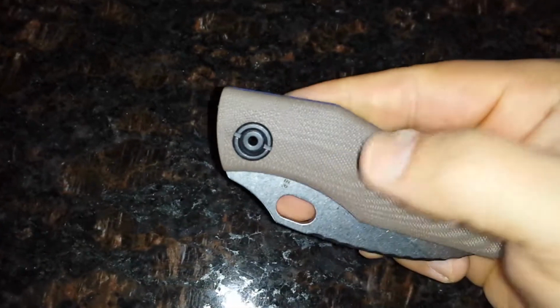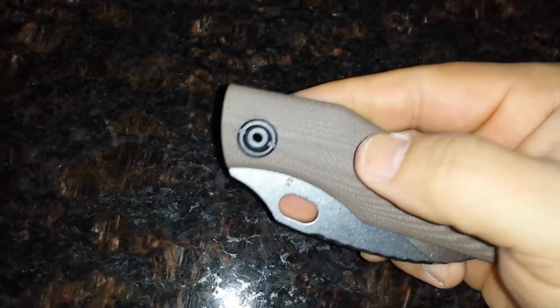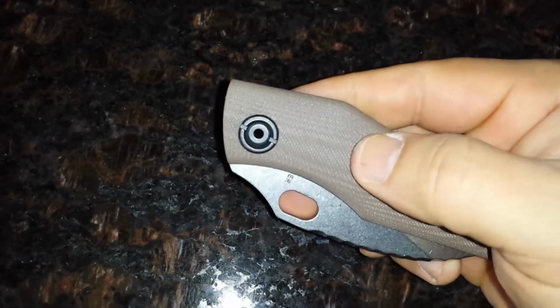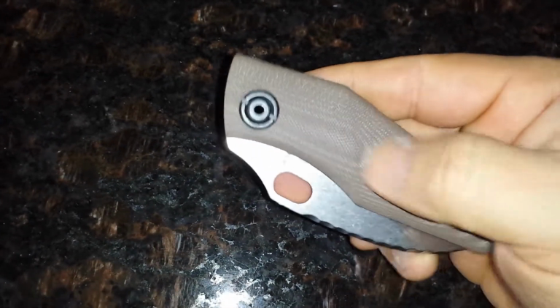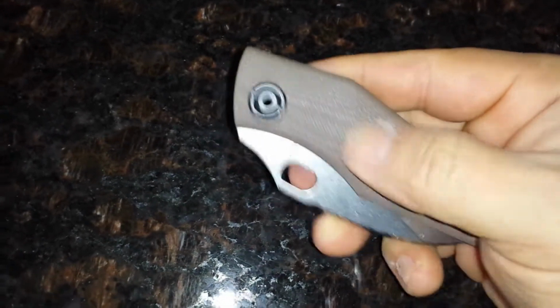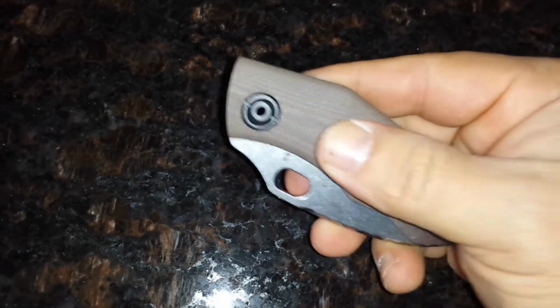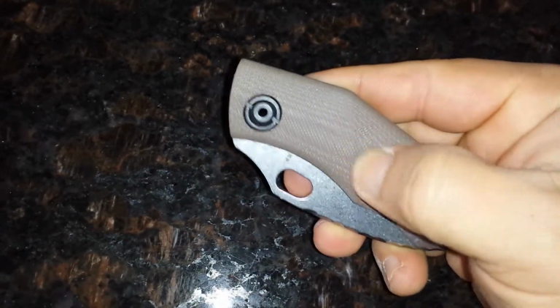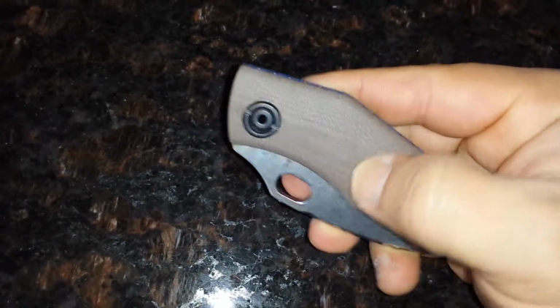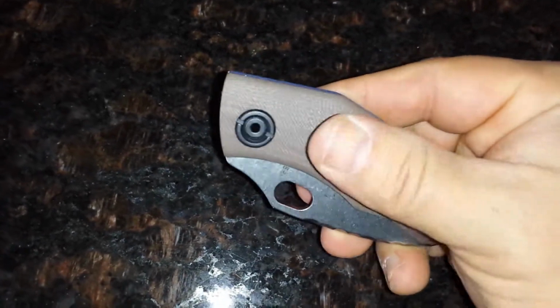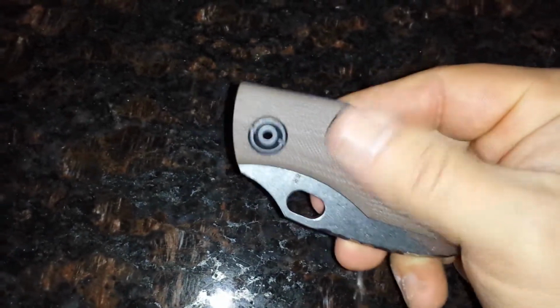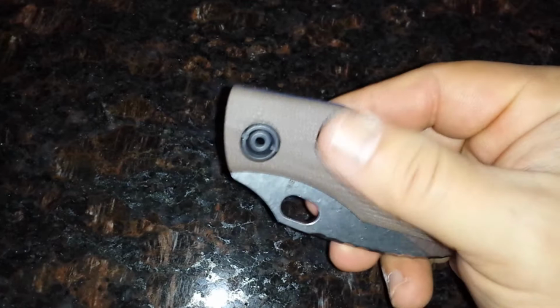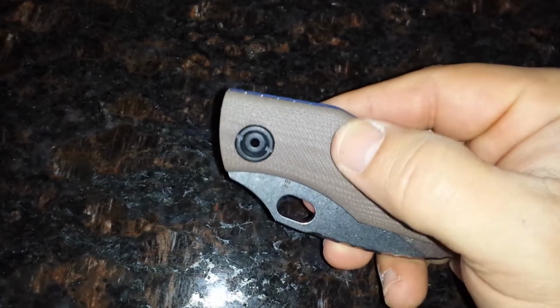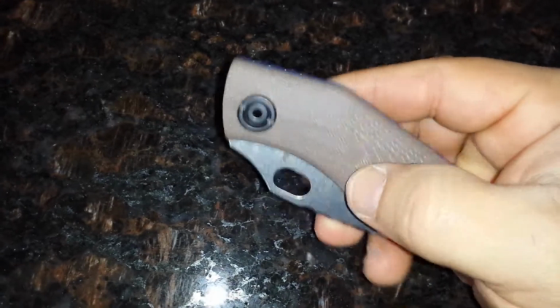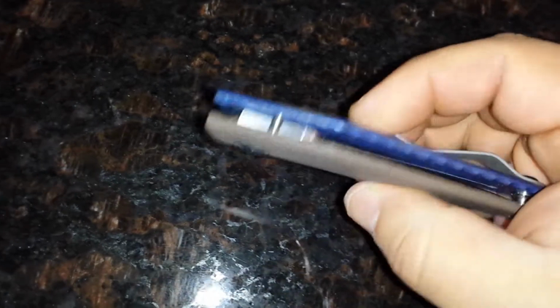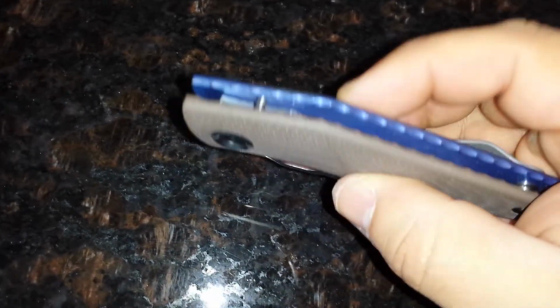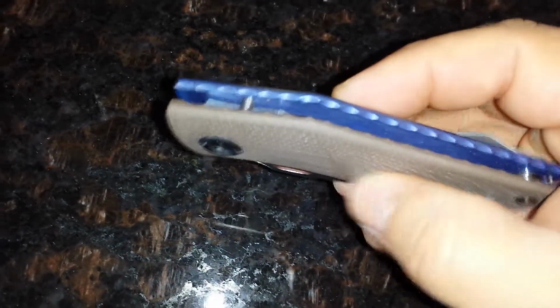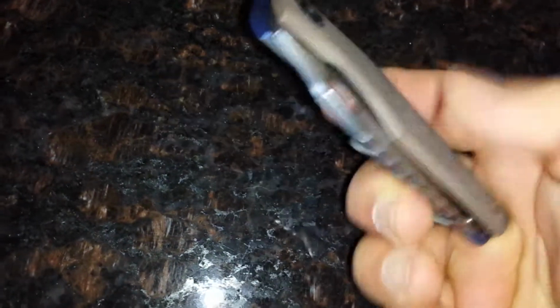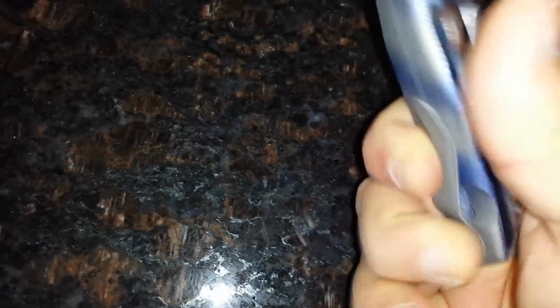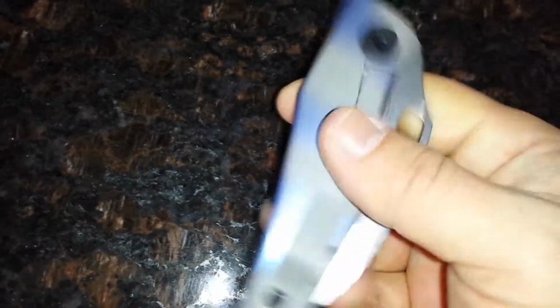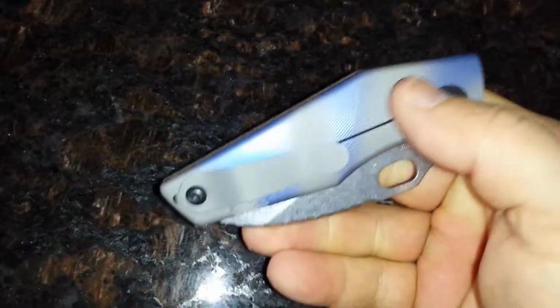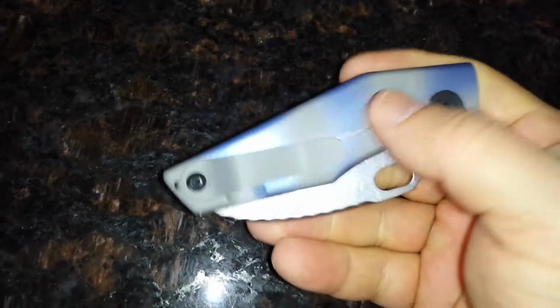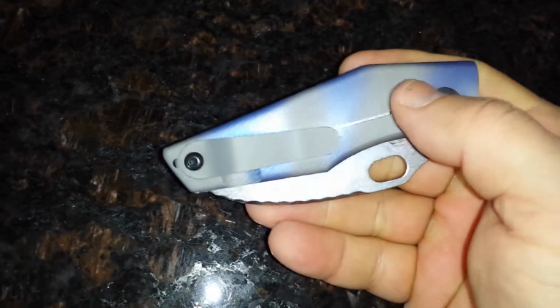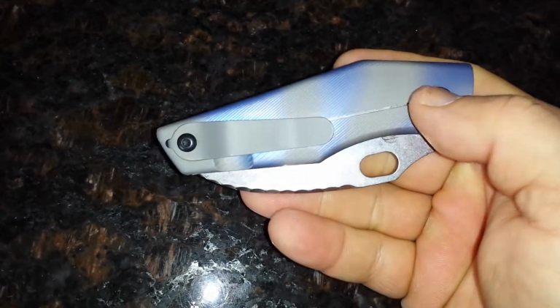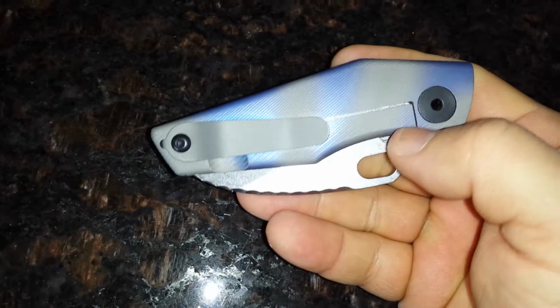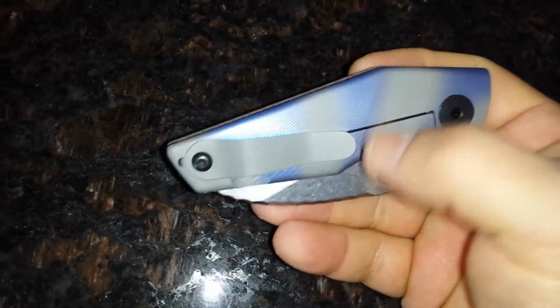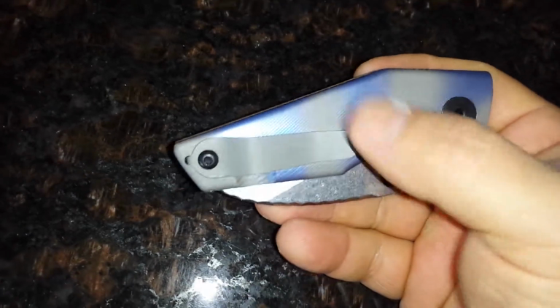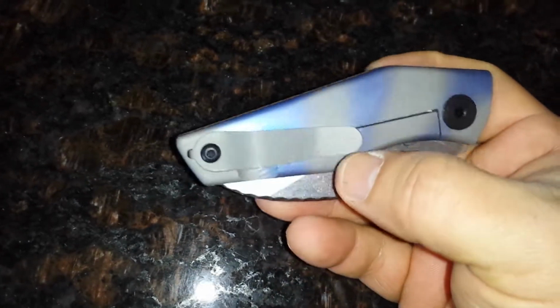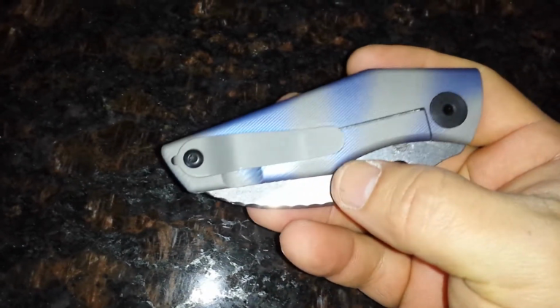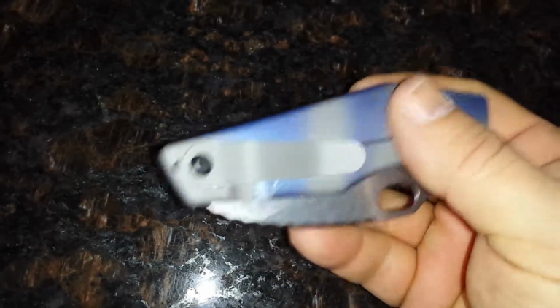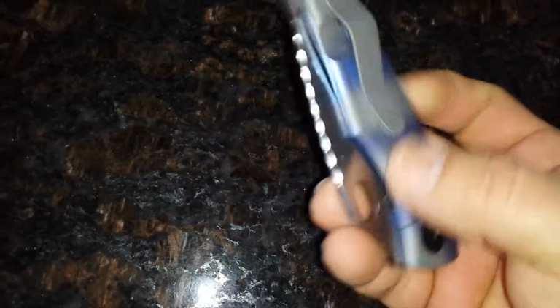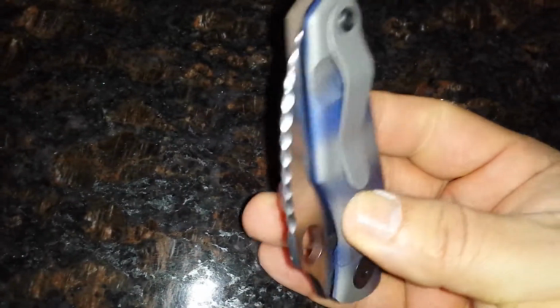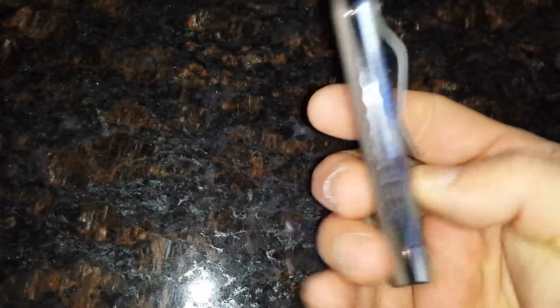It's either brown or coyote tan G10, almost like a concealed carry profile. Blue anodized titanium on the back. Tip-up carry.